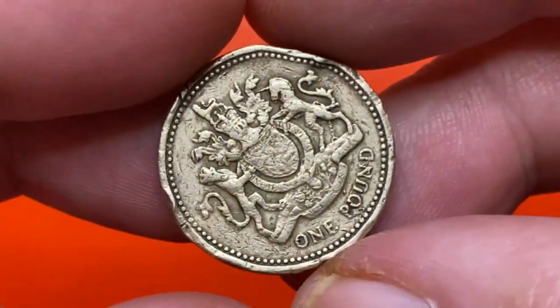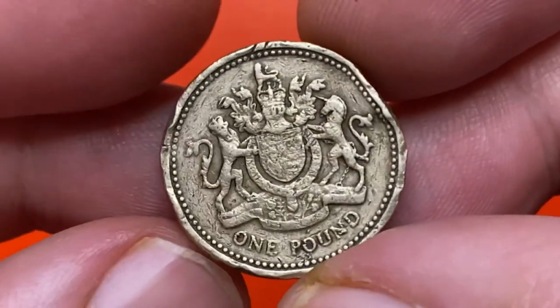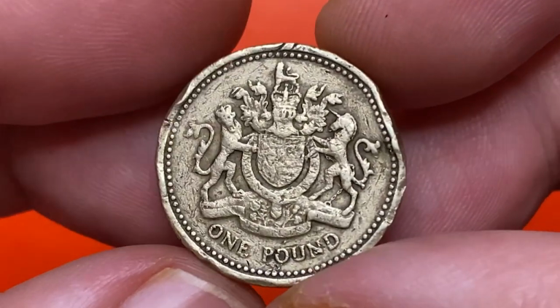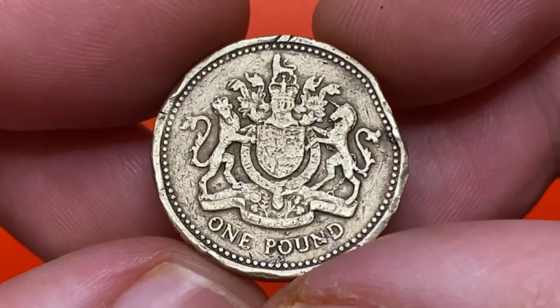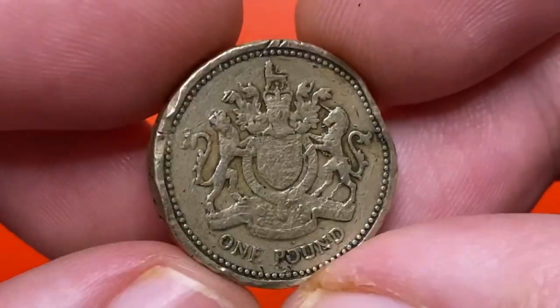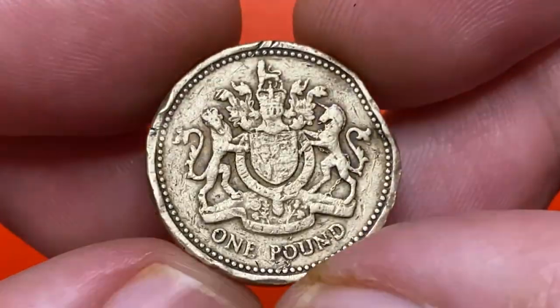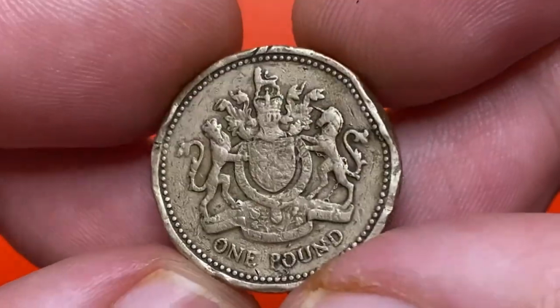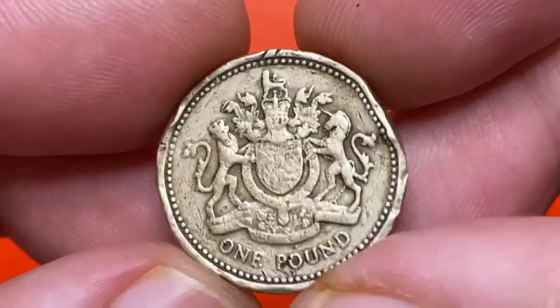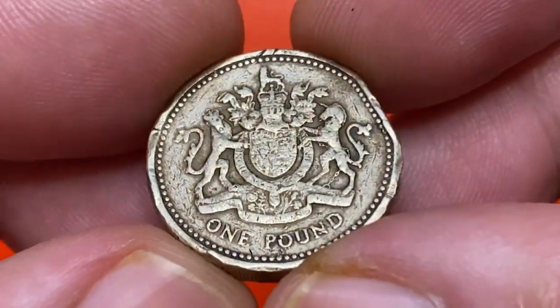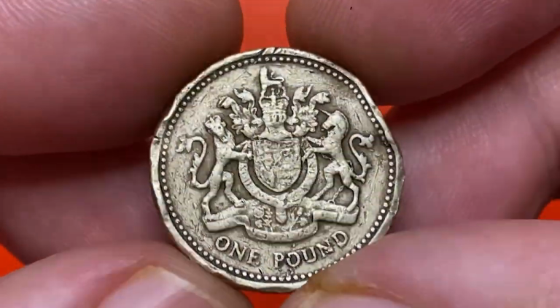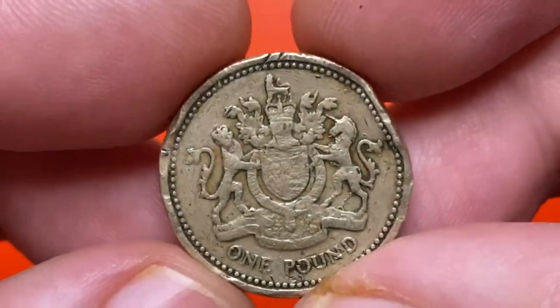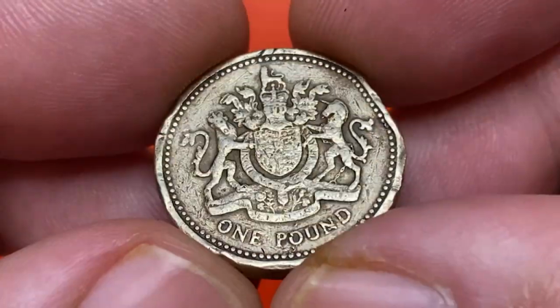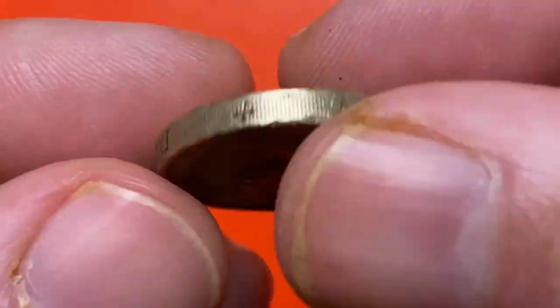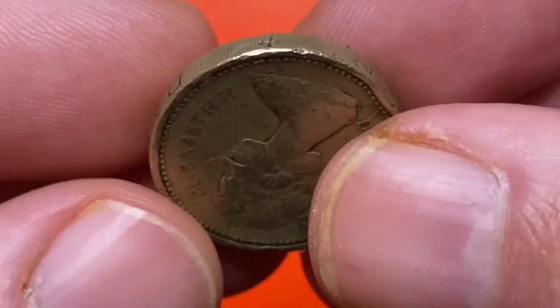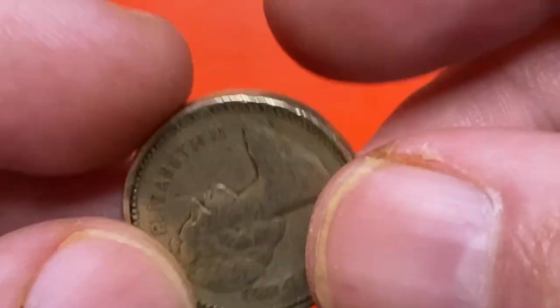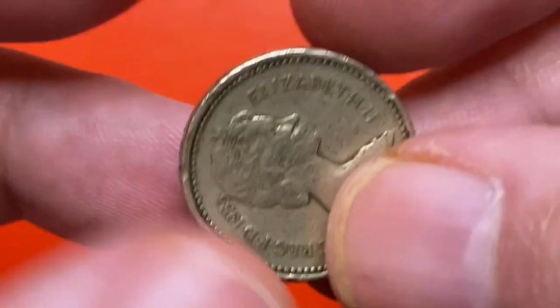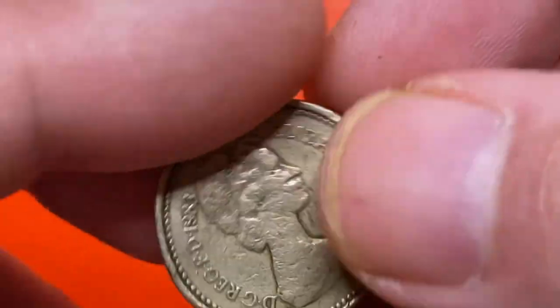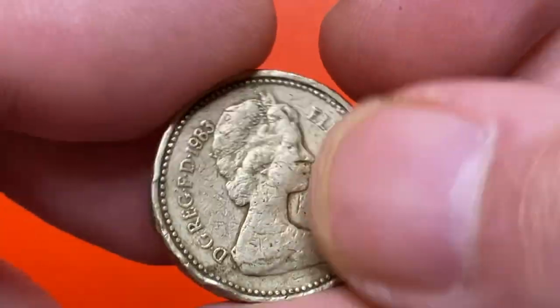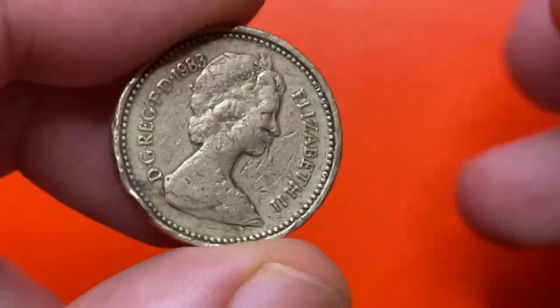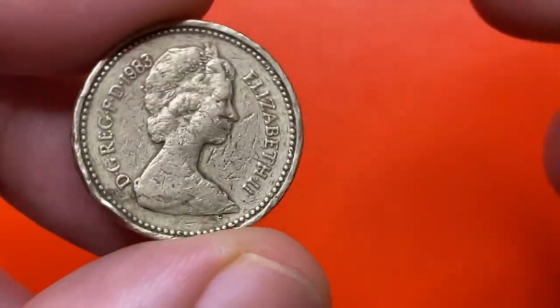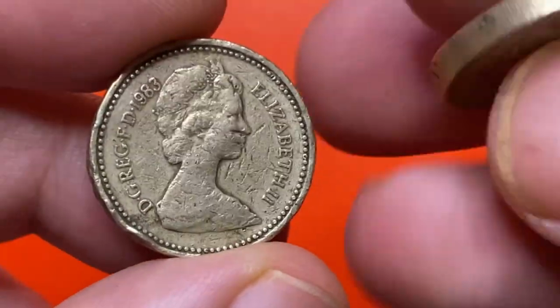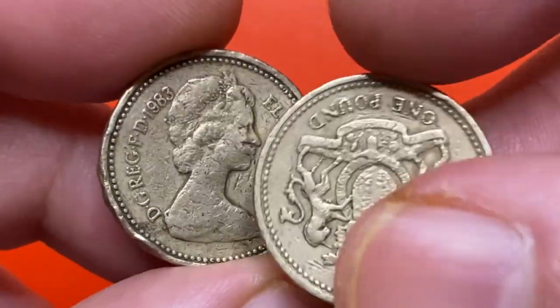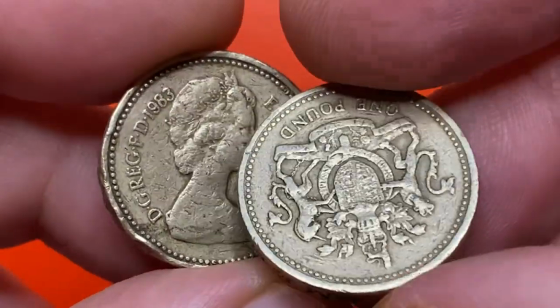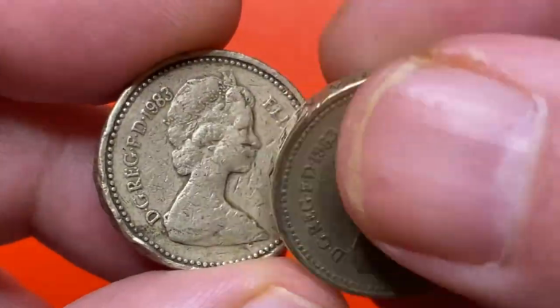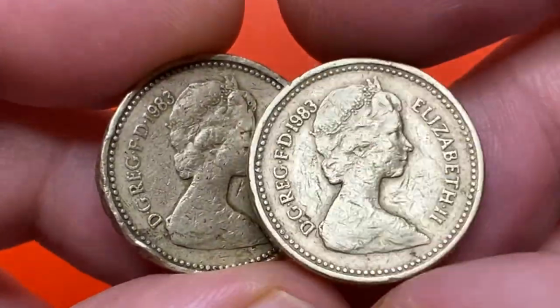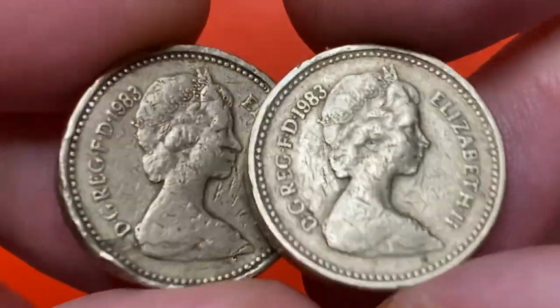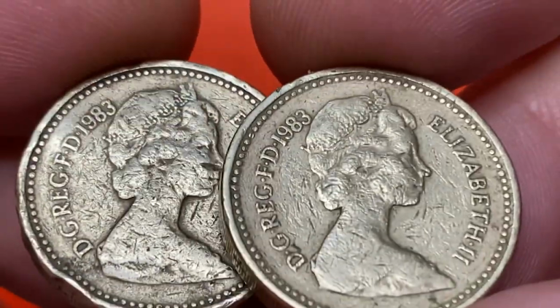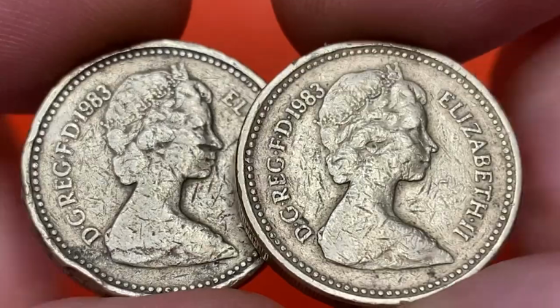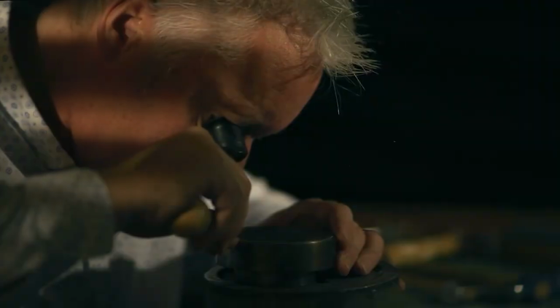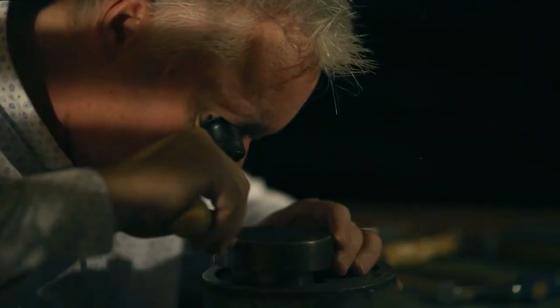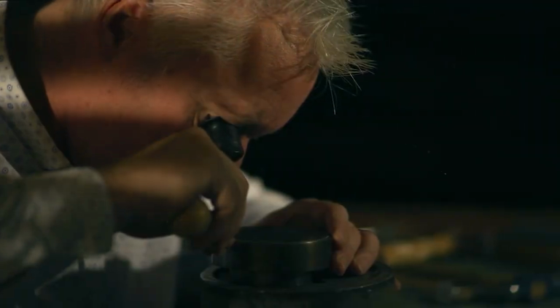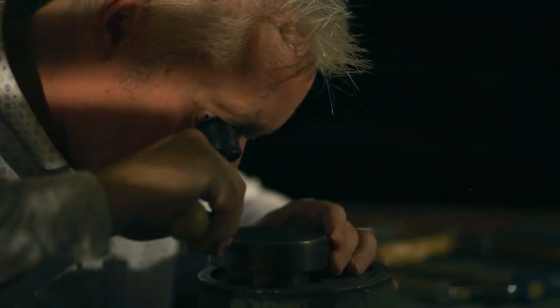The reverse of the coin depicts the Royal Arms of the United Kingdom. The total mintage of these coins is over 444 million, so they are not rare at all.